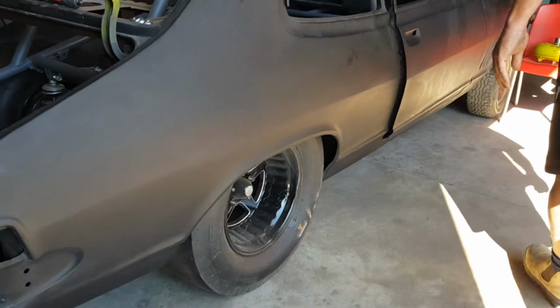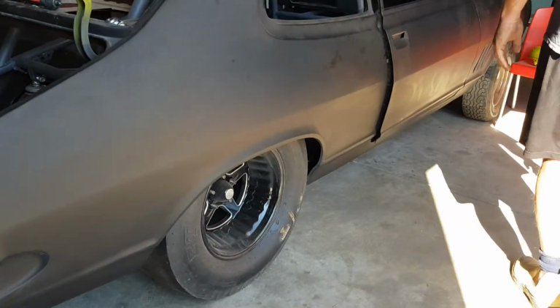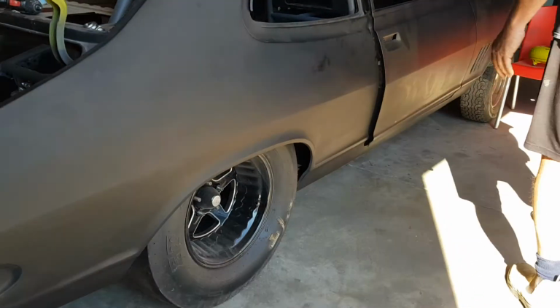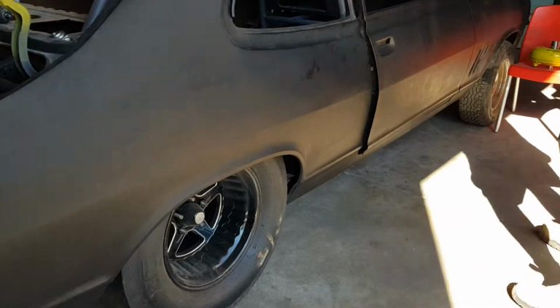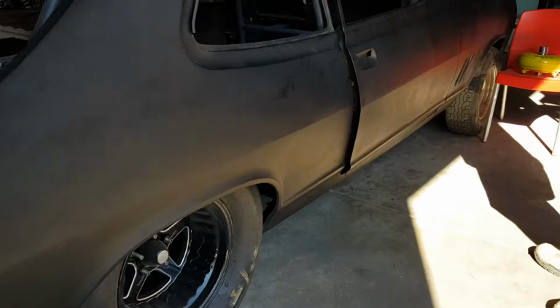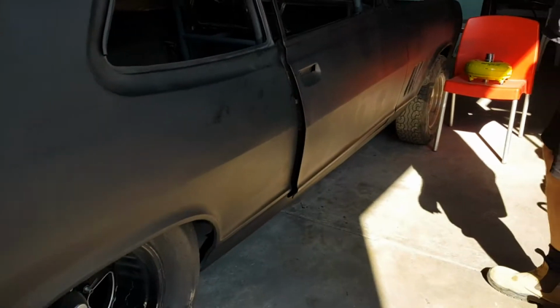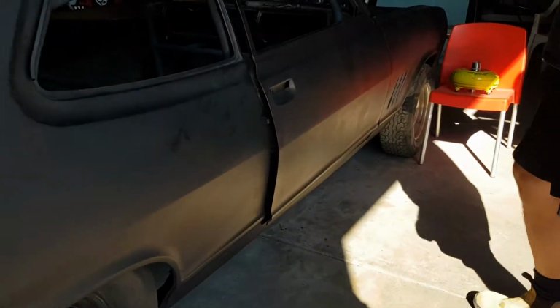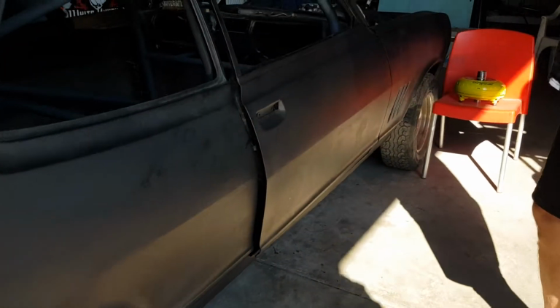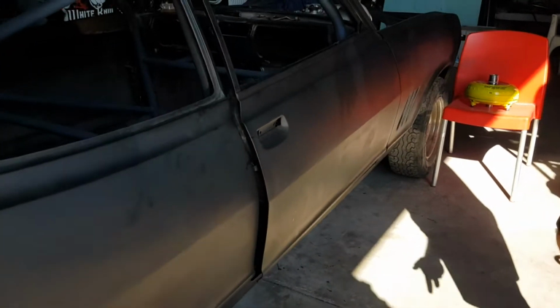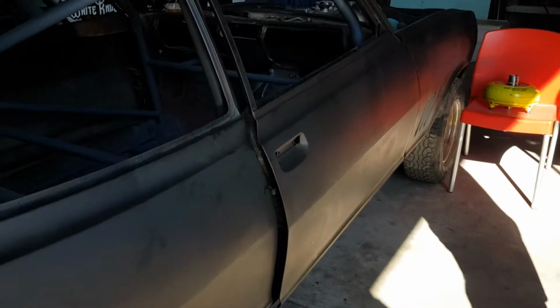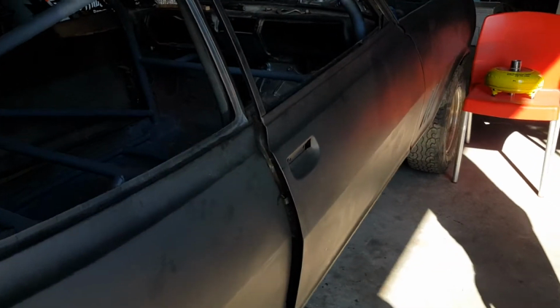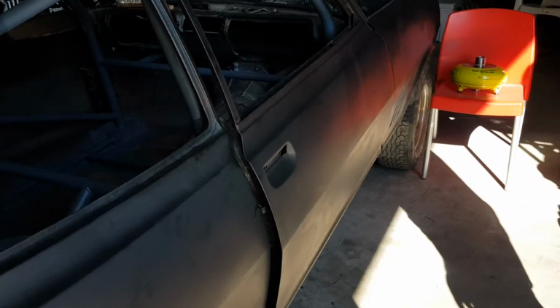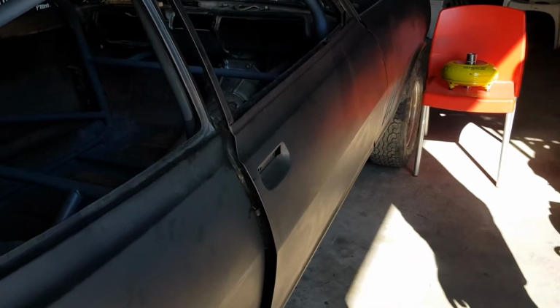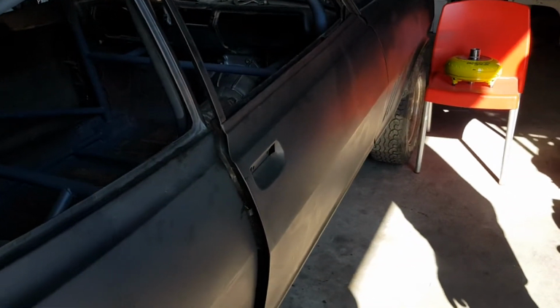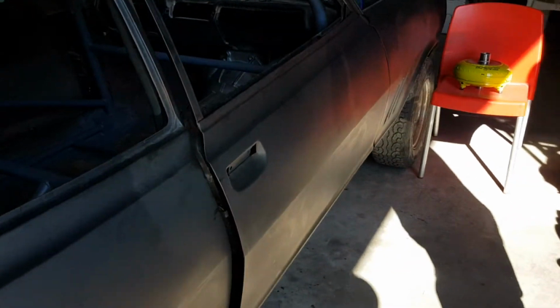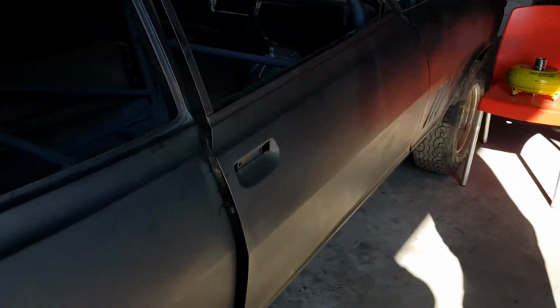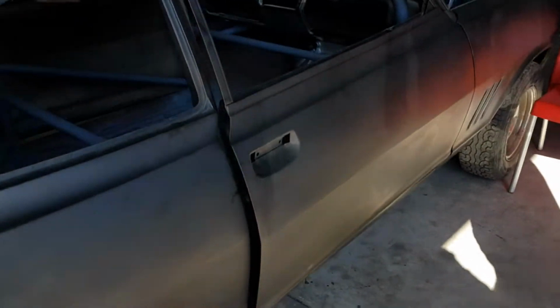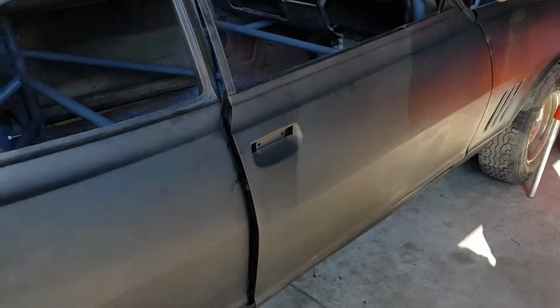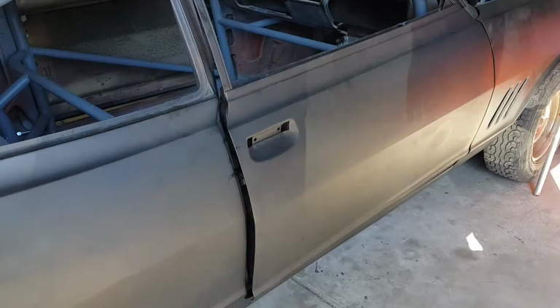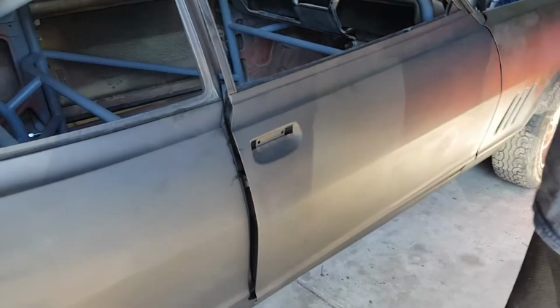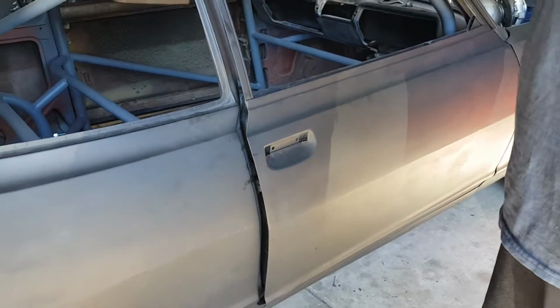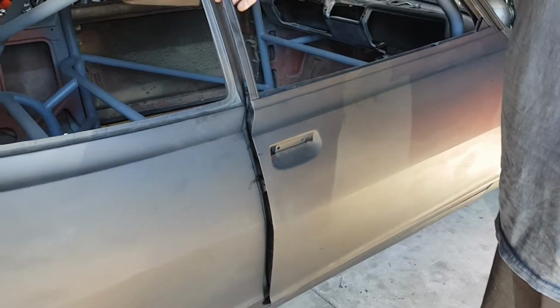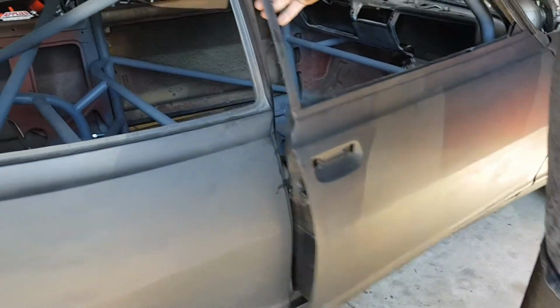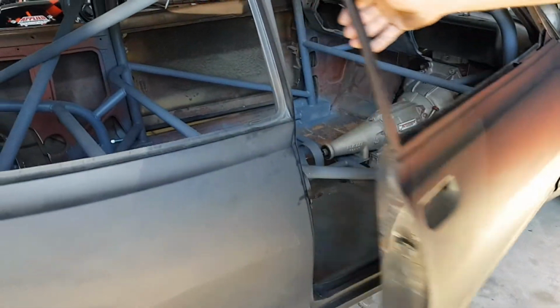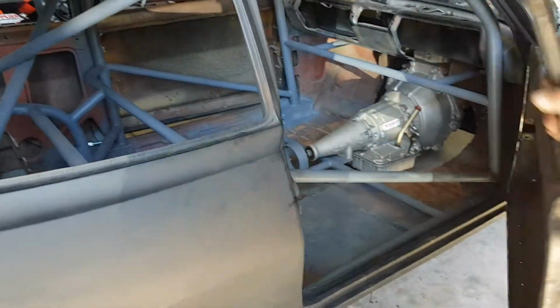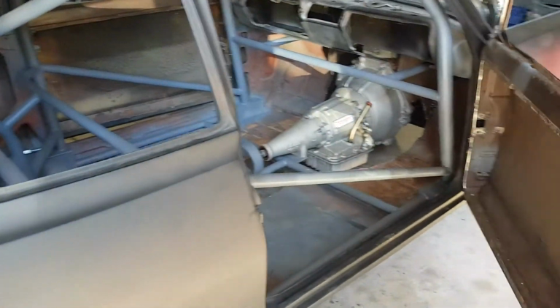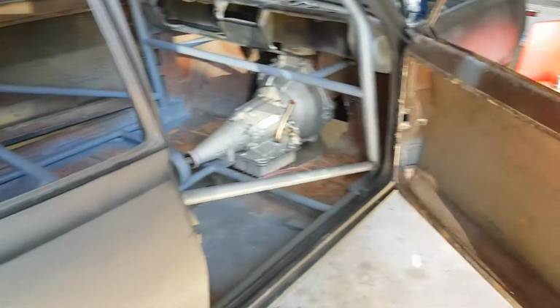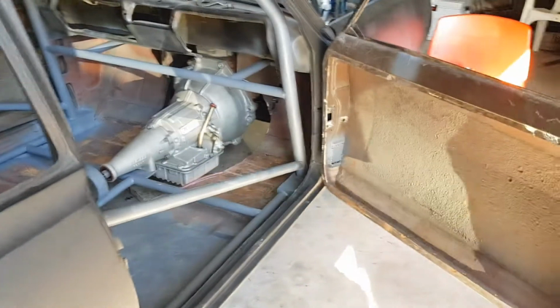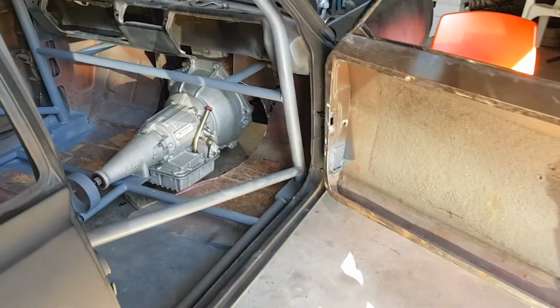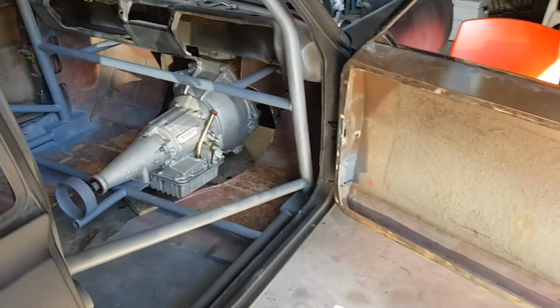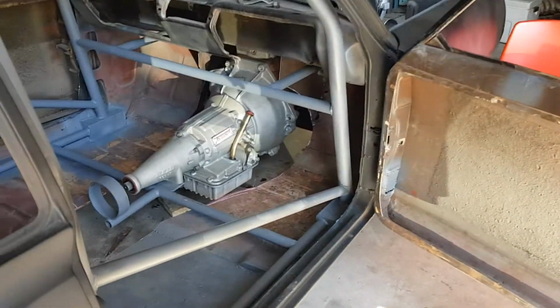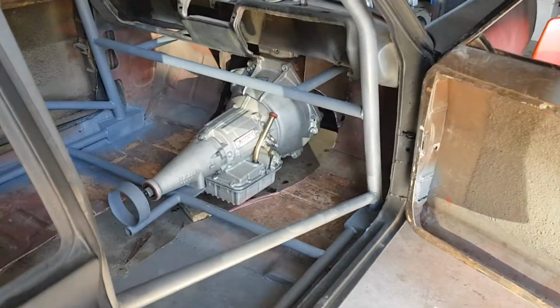Just recently this door was torn right off the car and the hinges were ripped out. So we've got that all fitting up nicely and welded back on. Pretty much got the bodywork locked away on it.